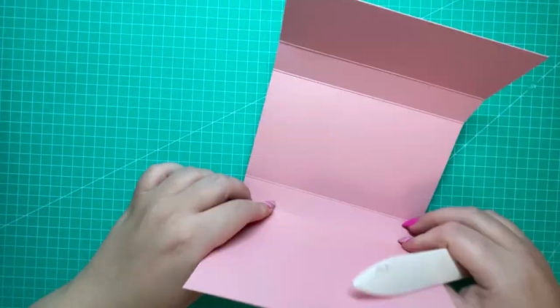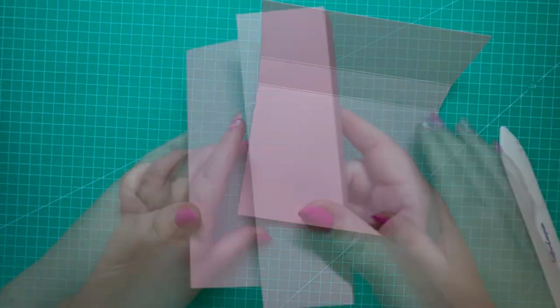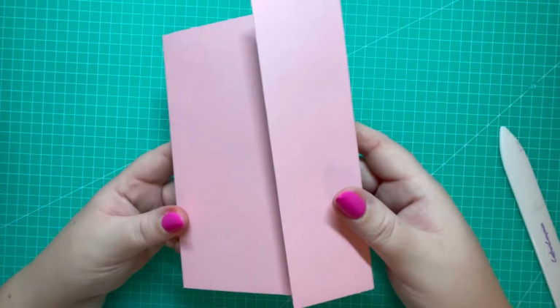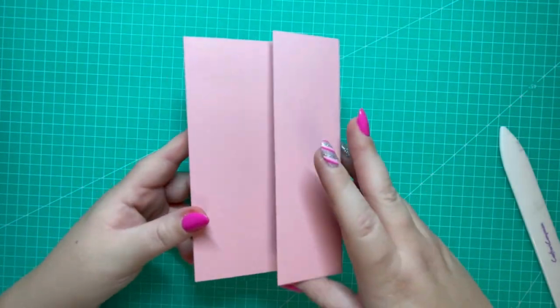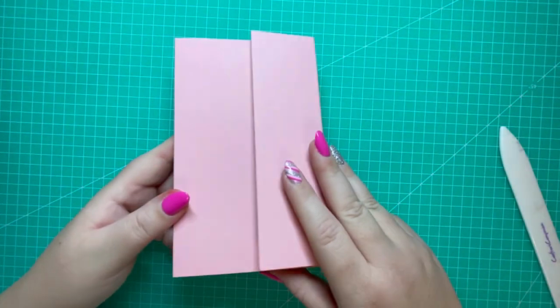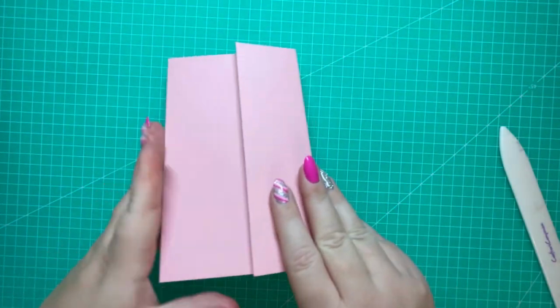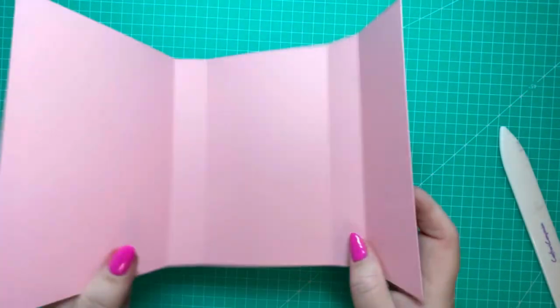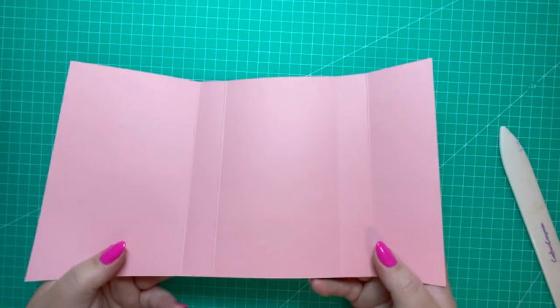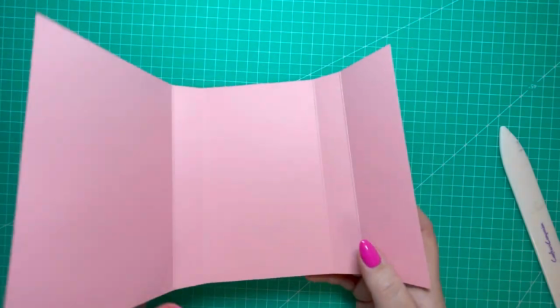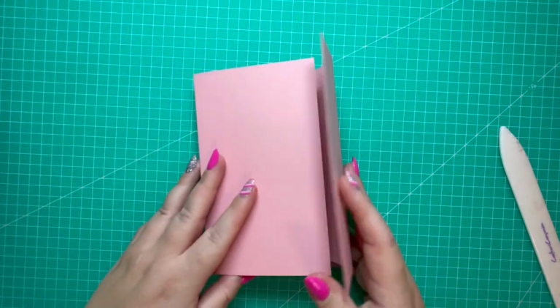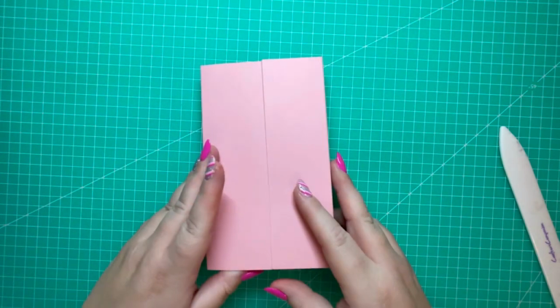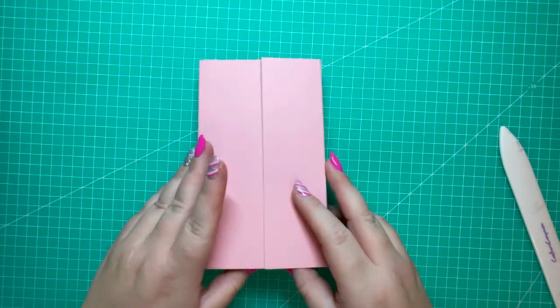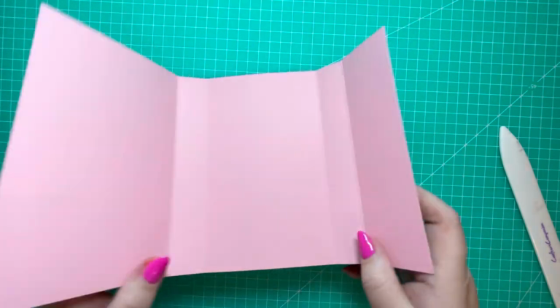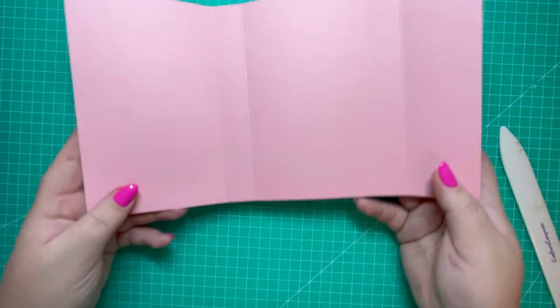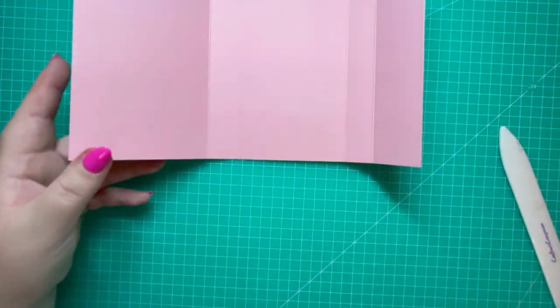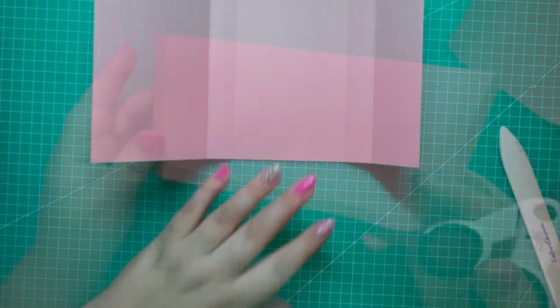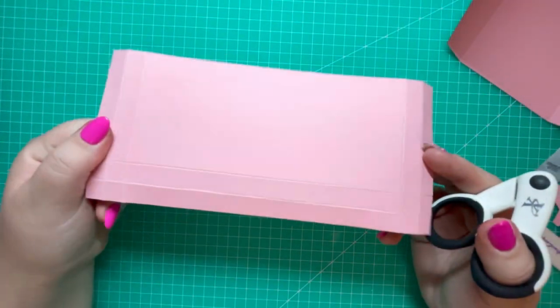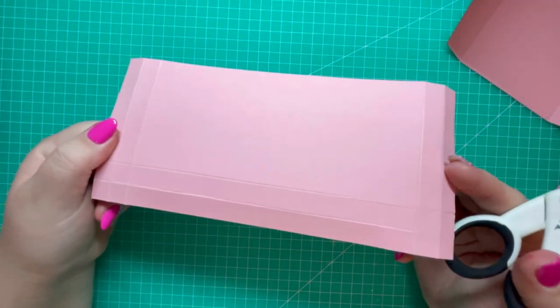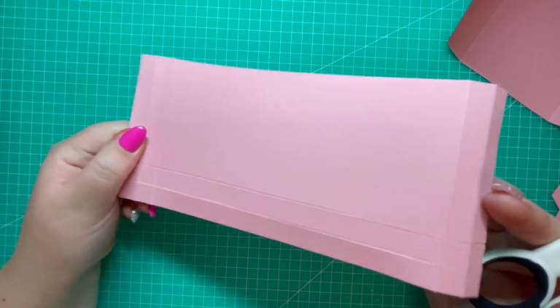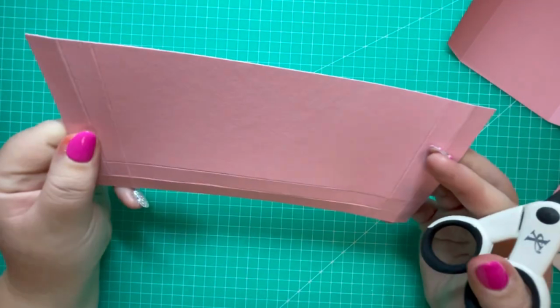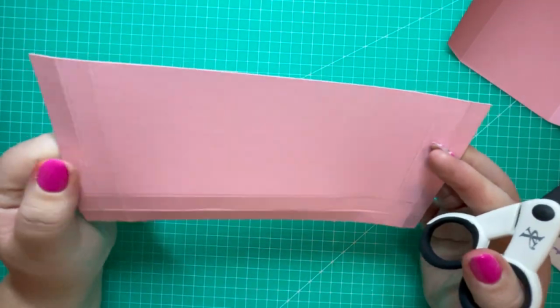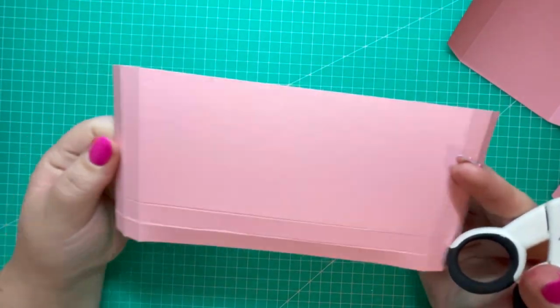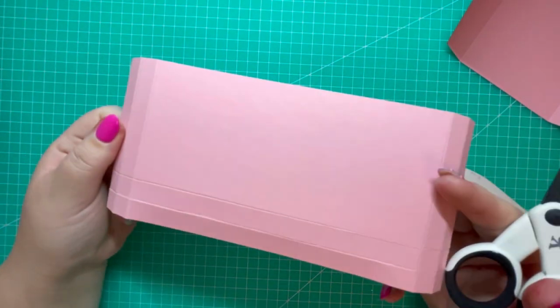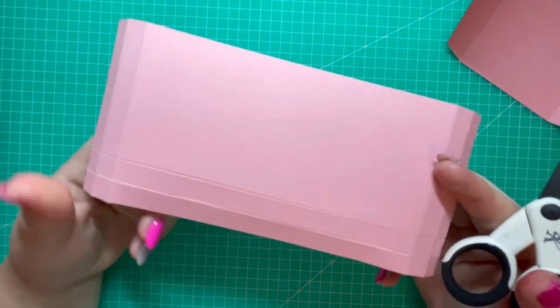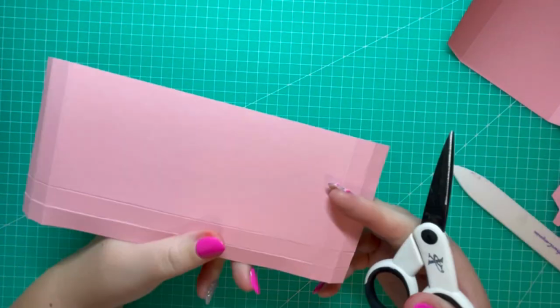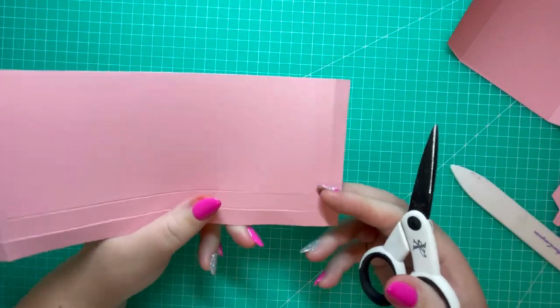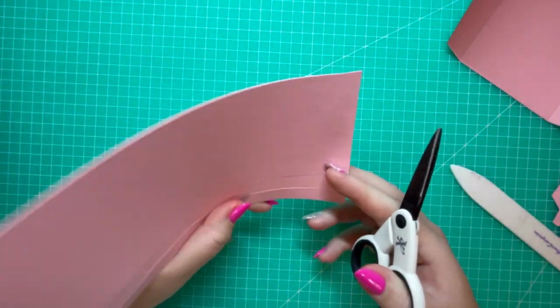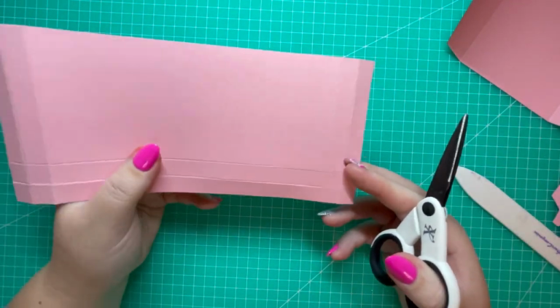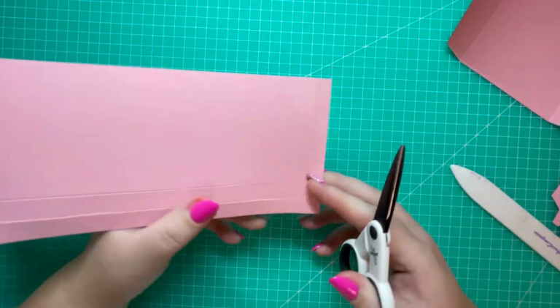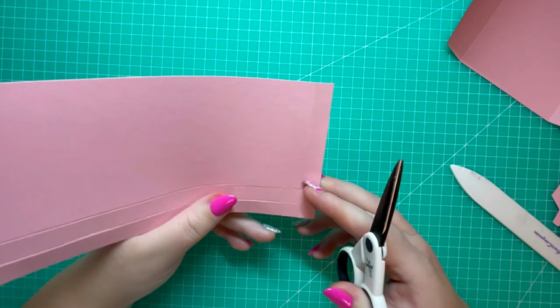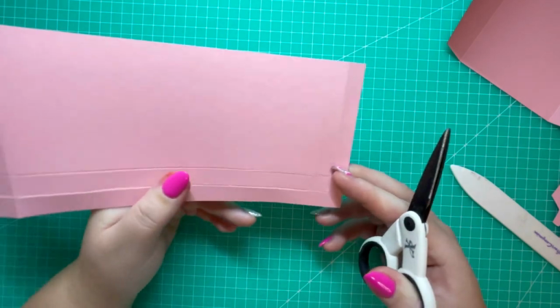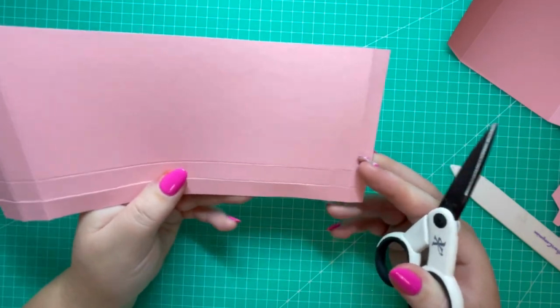Next I'm going to fold and burnish all my score lines — these are all mountain folds. This forms the outside of the wallet and it'll roll up like so. I've also gone ahead and folded and burnished all the score lines on the pocket pieces, so we're going to do a little bit of cutting next.